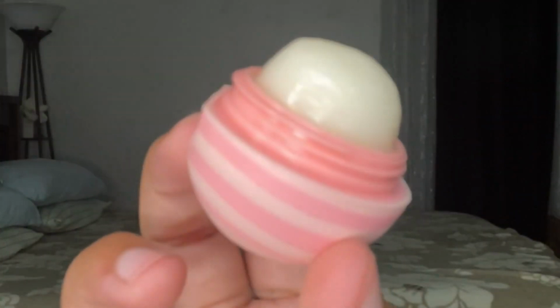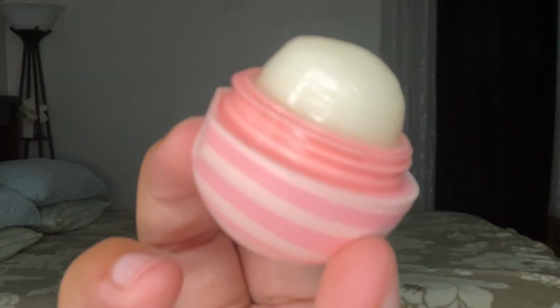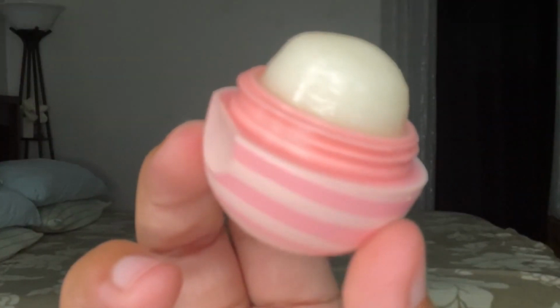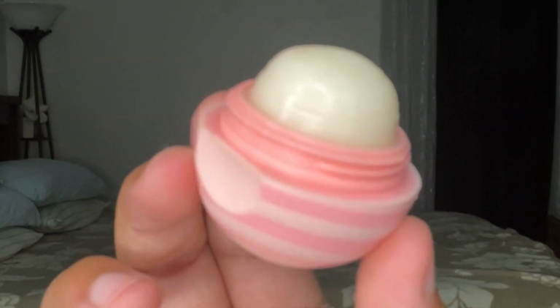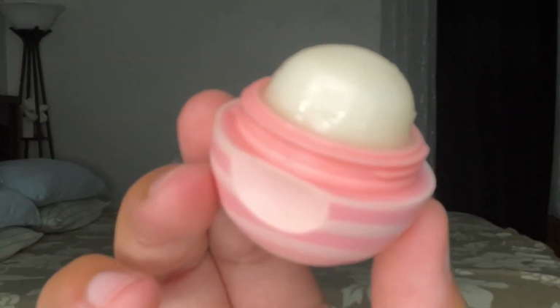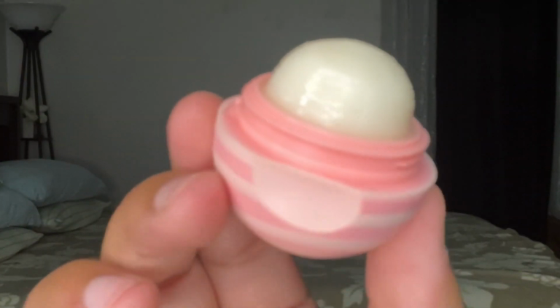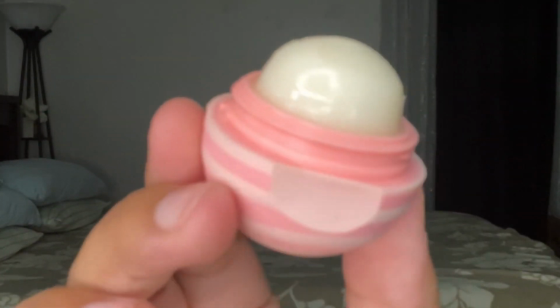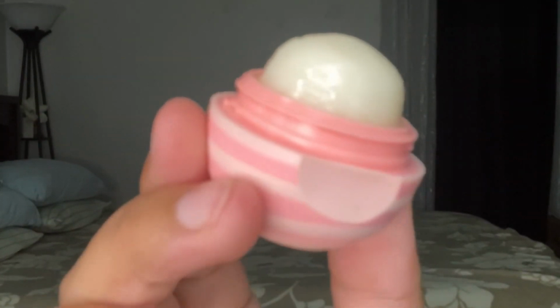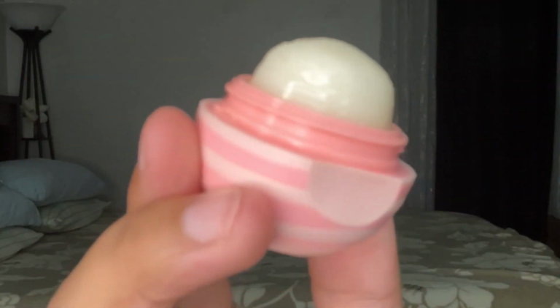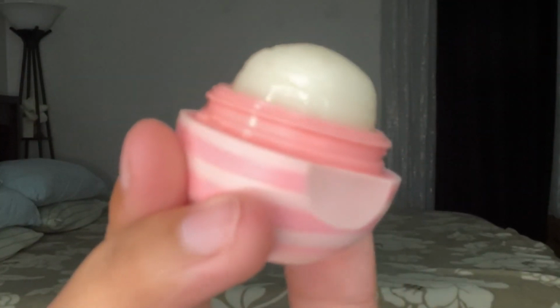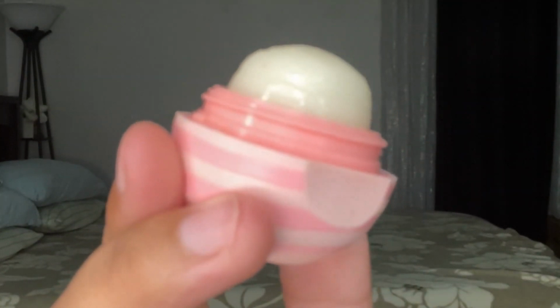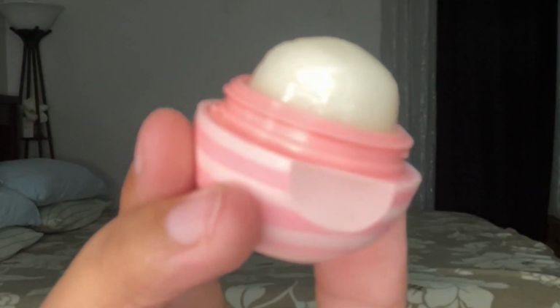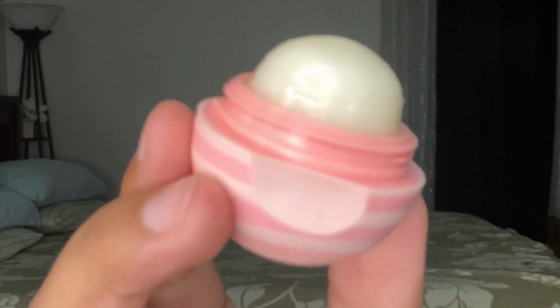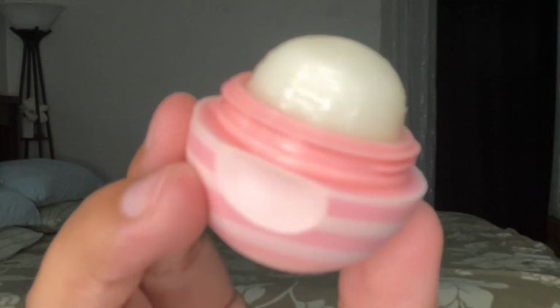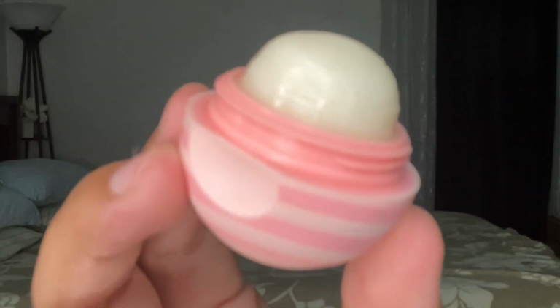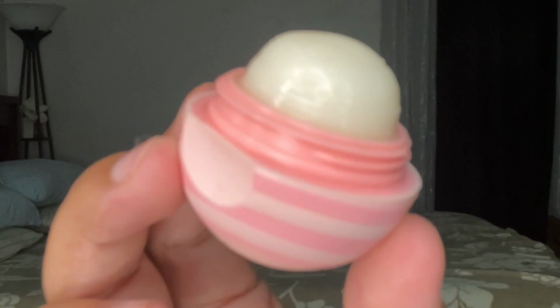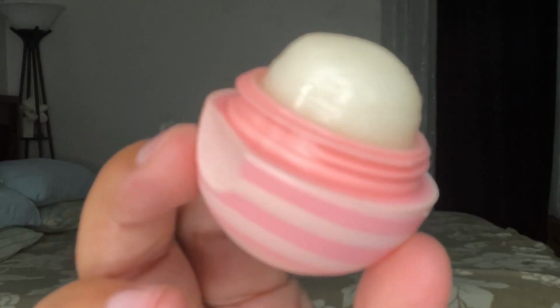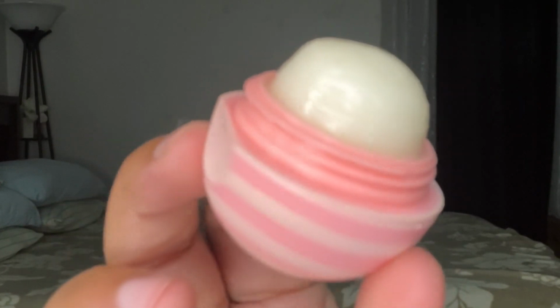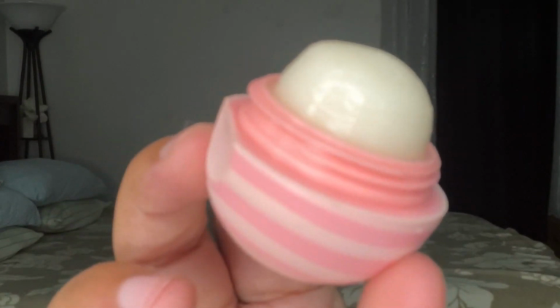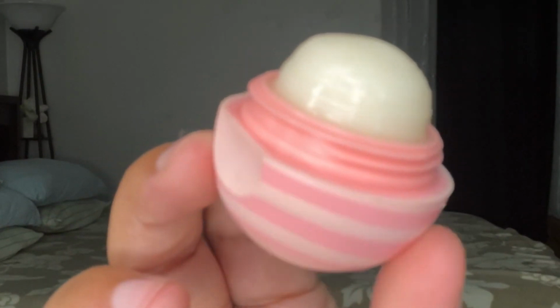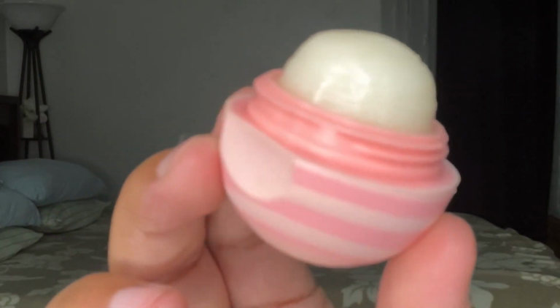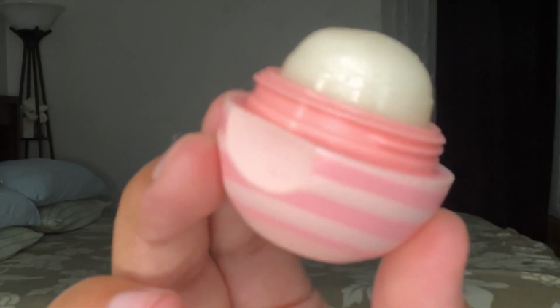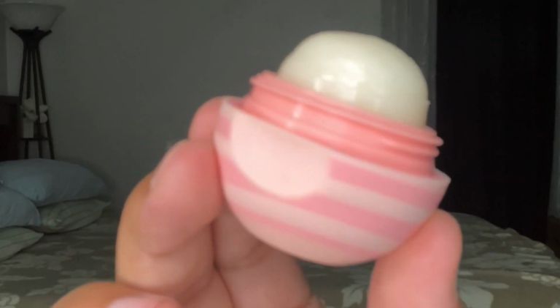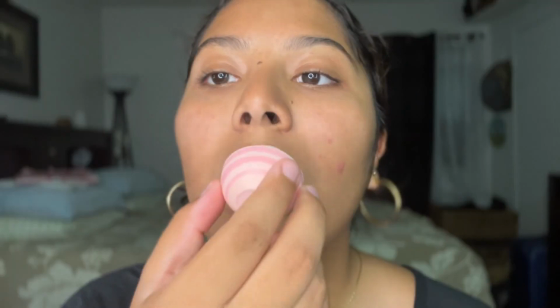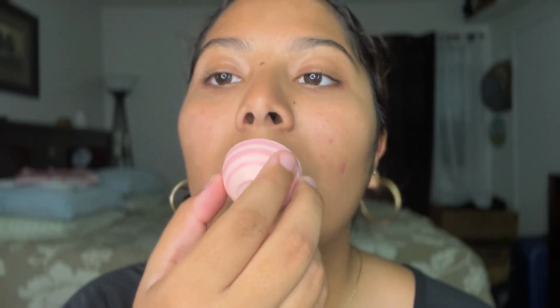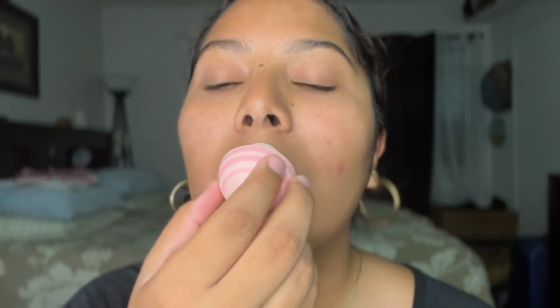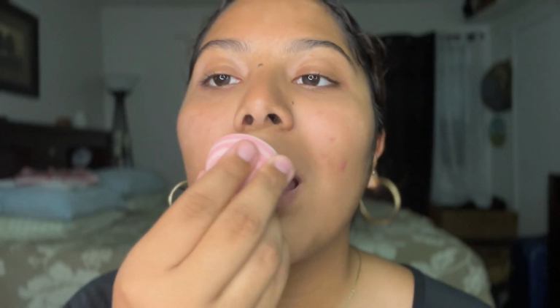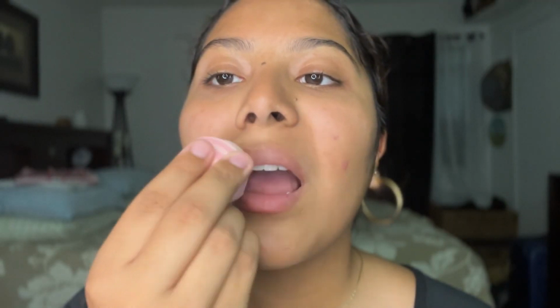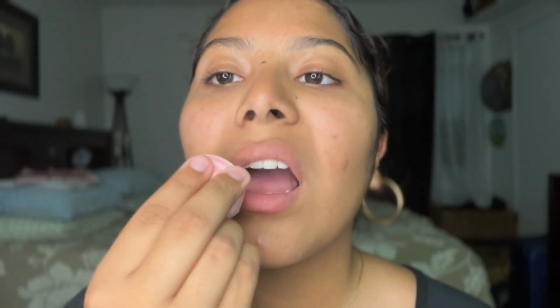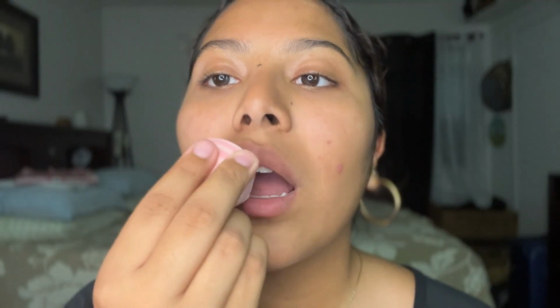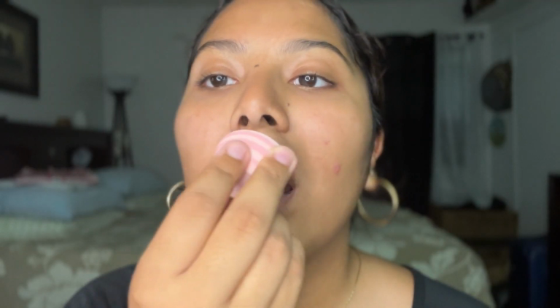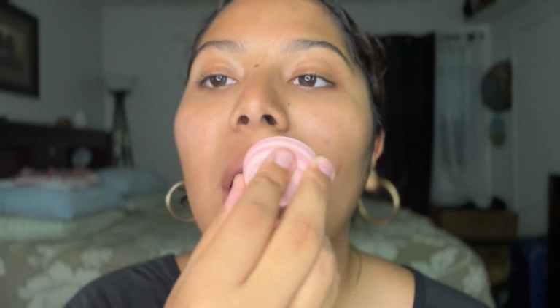Let's talk about the flavor. This Eos is coconut and vanilla flavor, which I absolutely love. It is super sweet and super moisturizing.